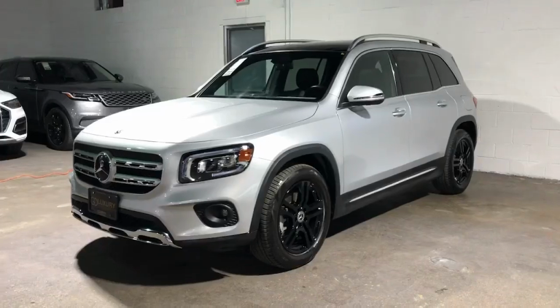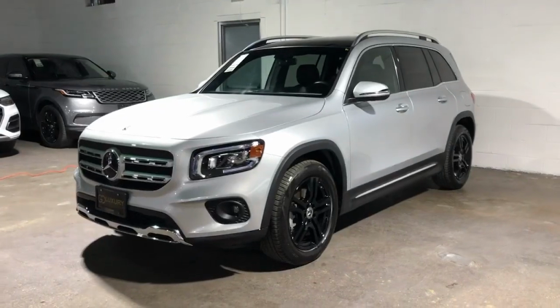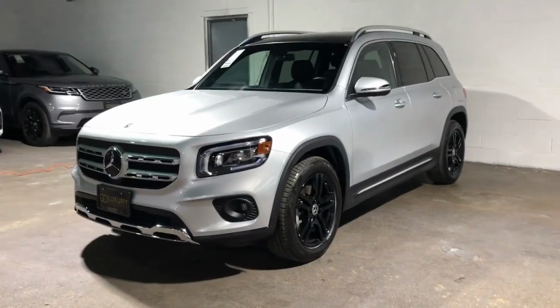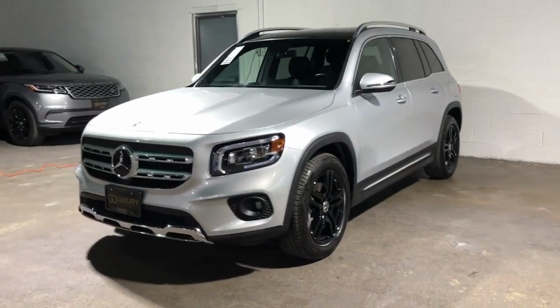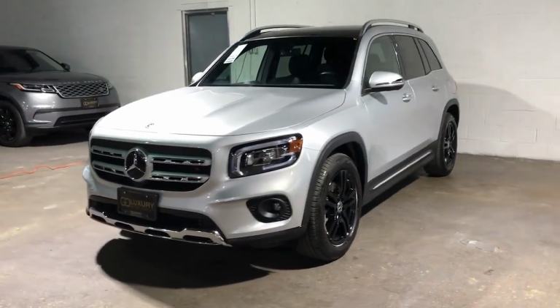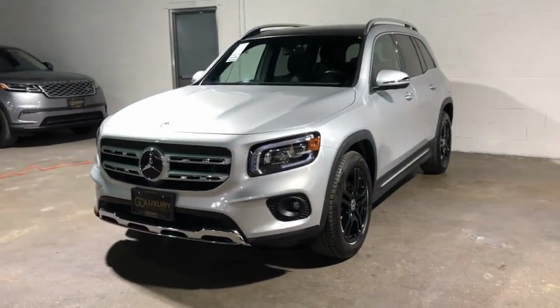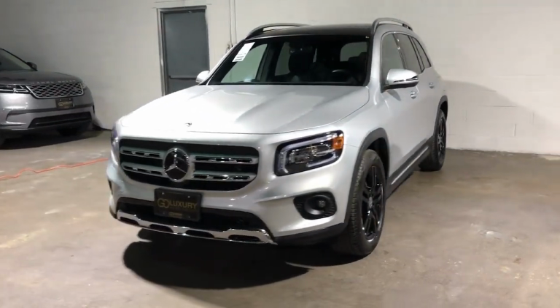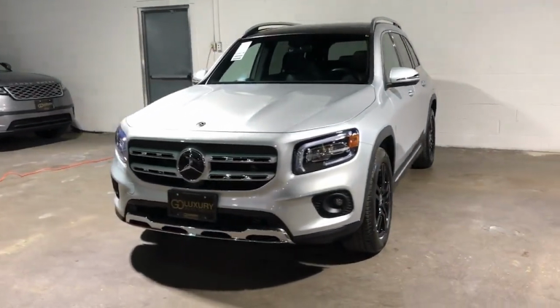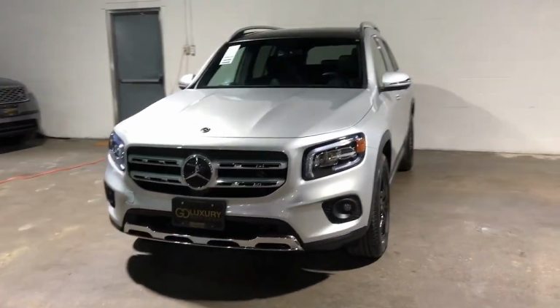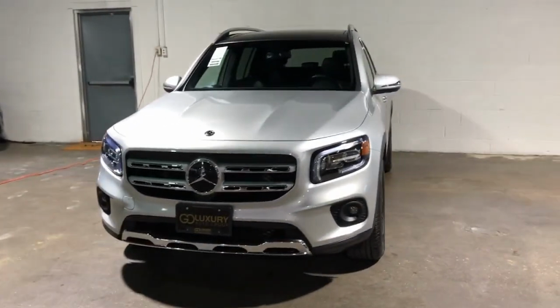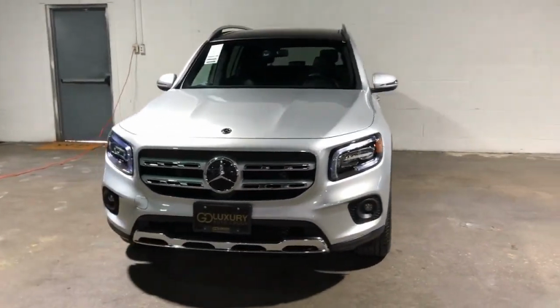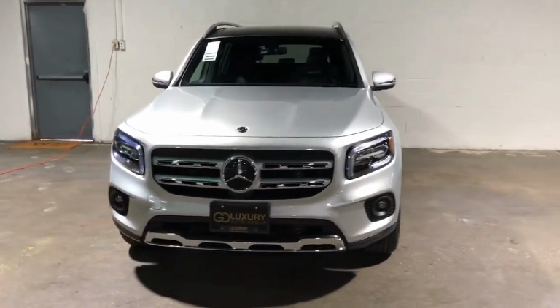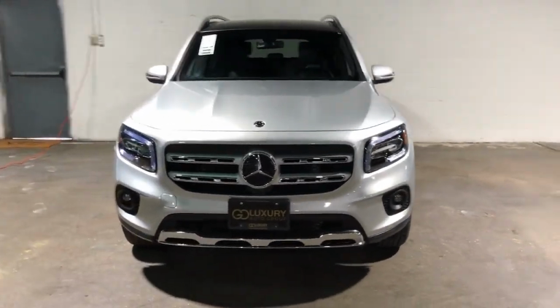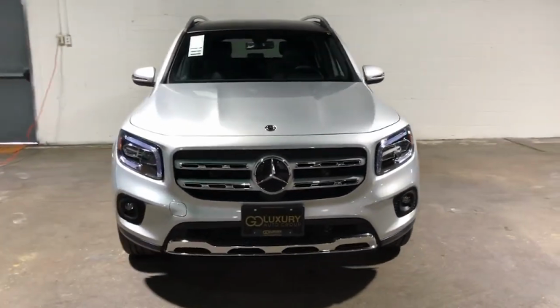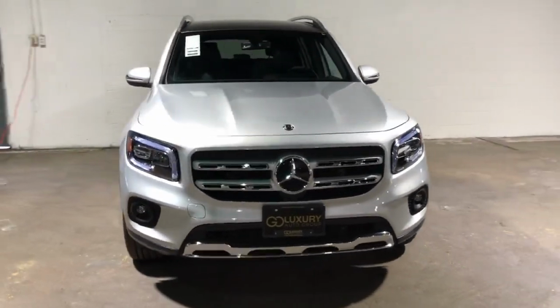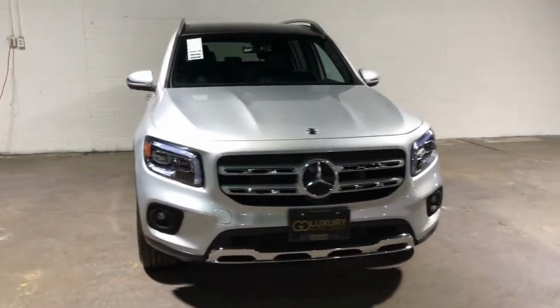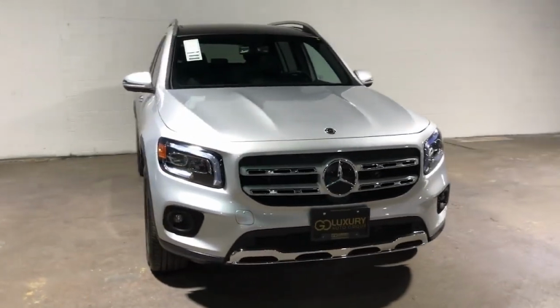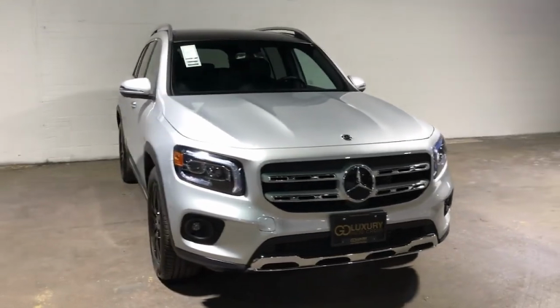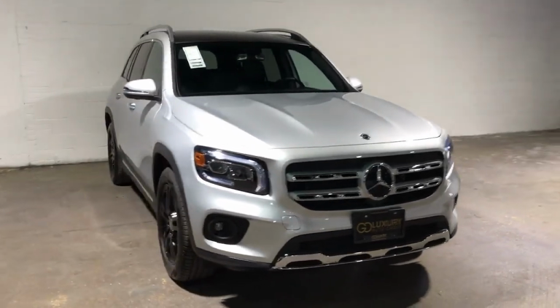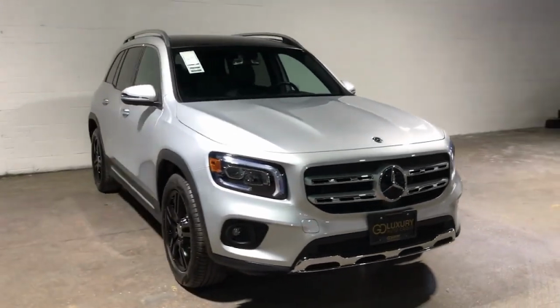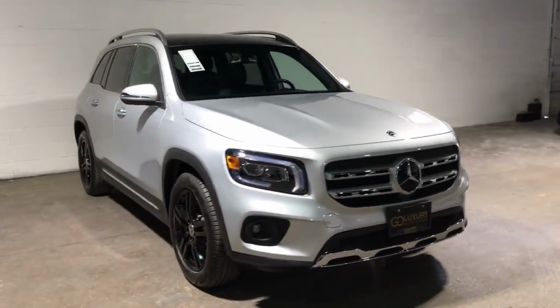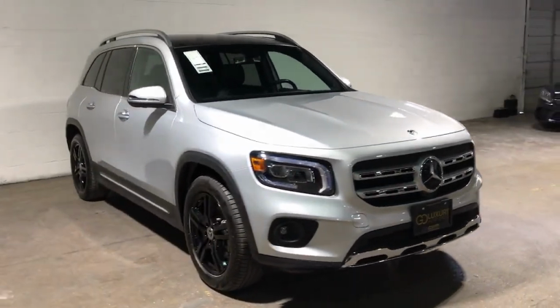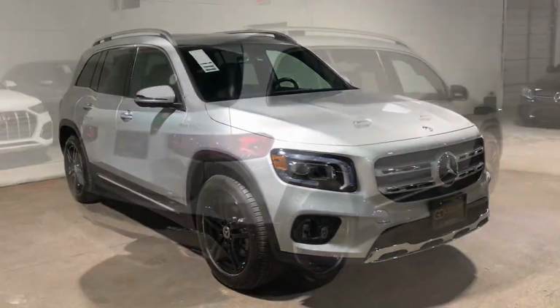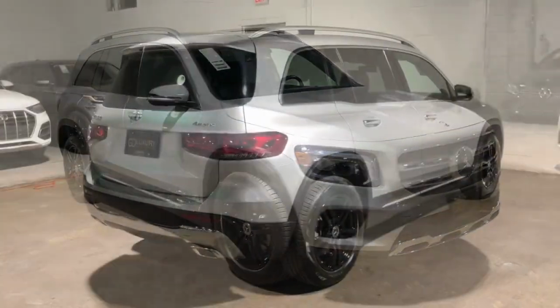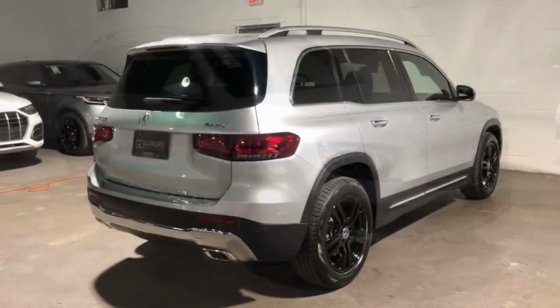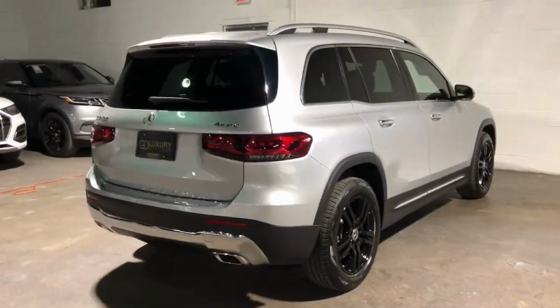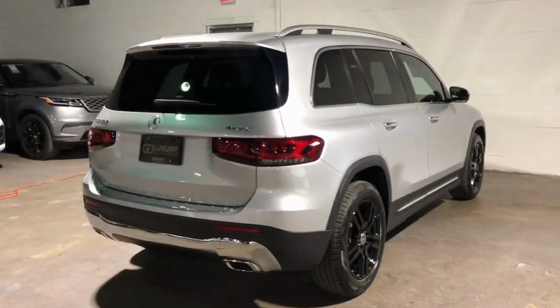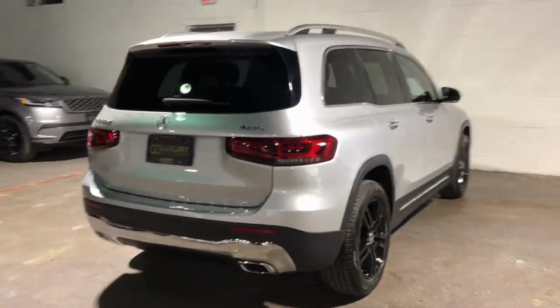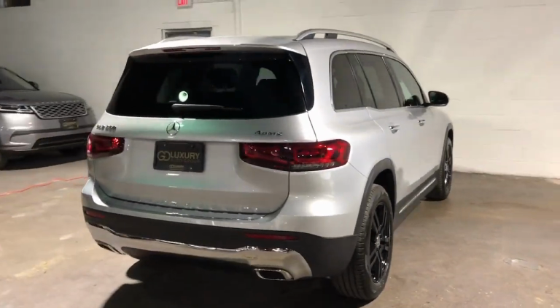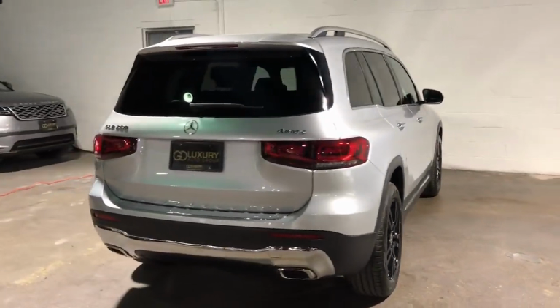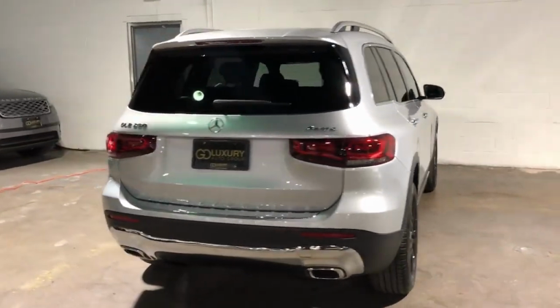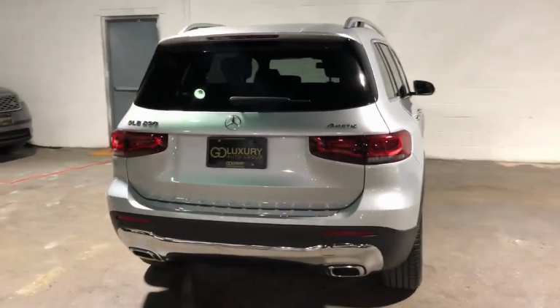You're going to love the 2020 Mercedes-Benz GLB. This vehicle is an outstanding buy with fewer than 30,000 miles on the odometer.